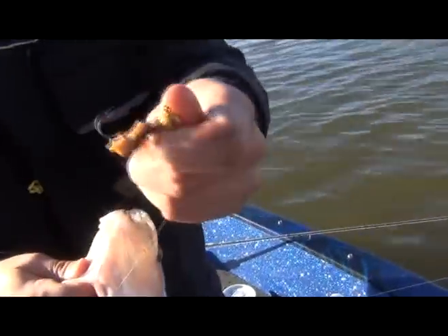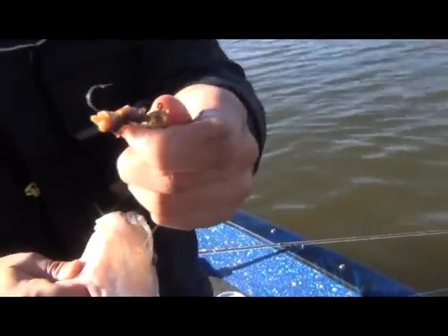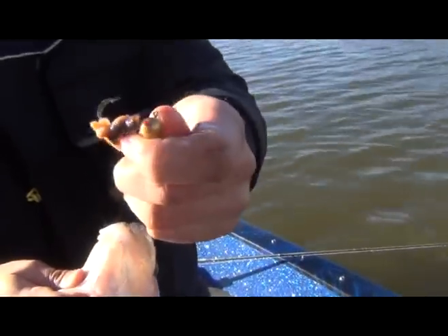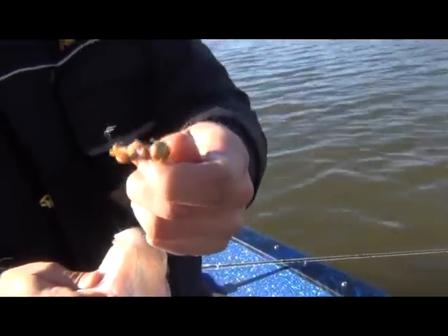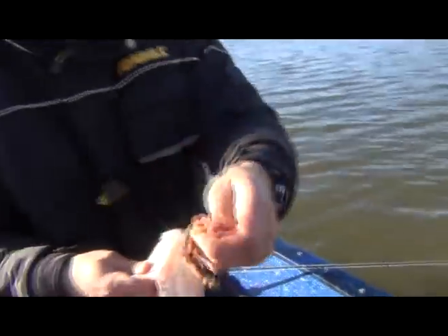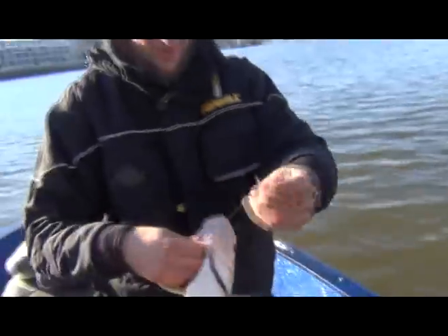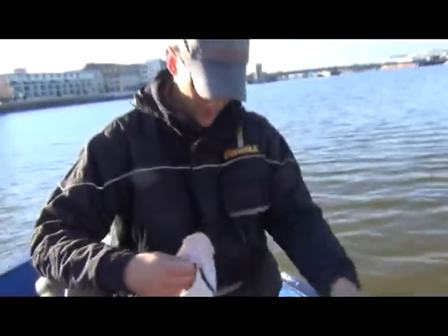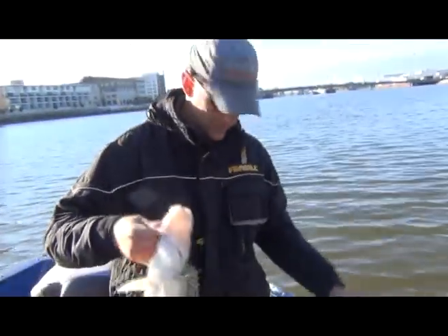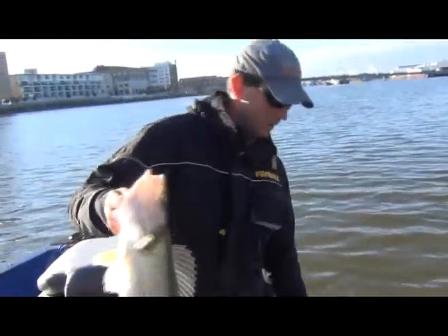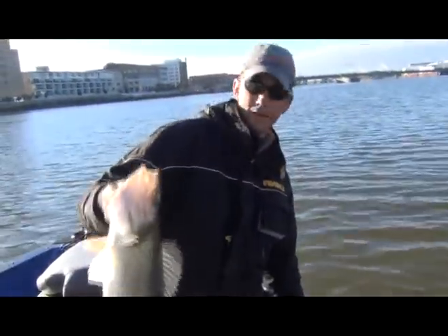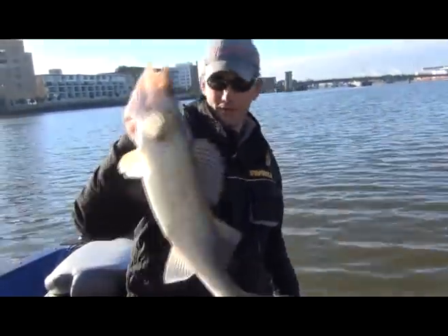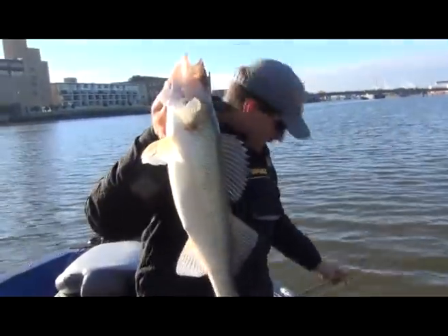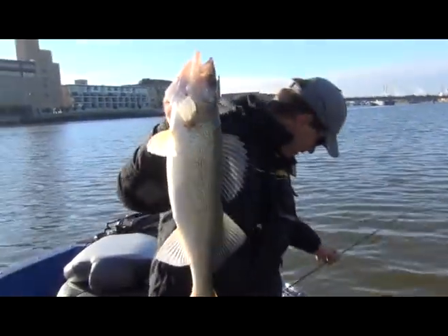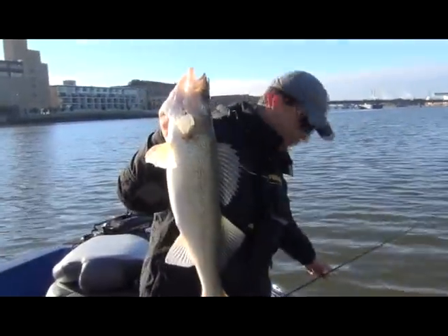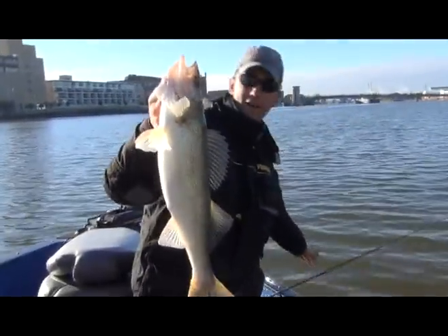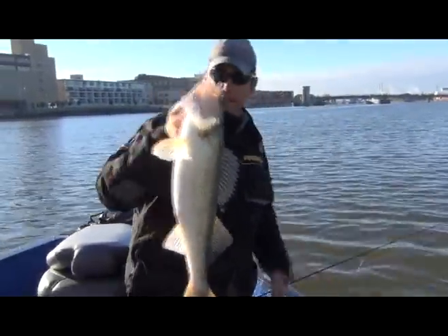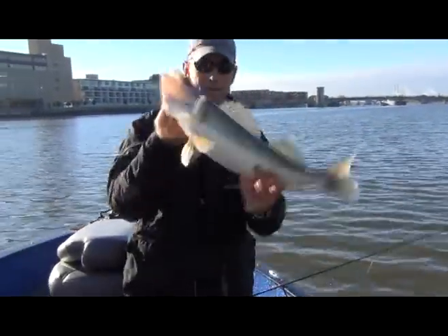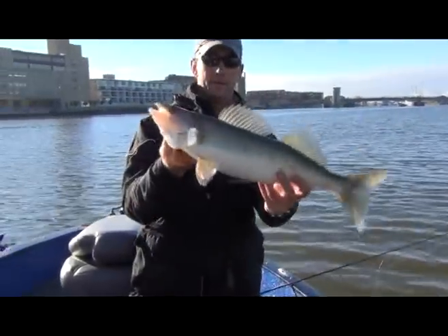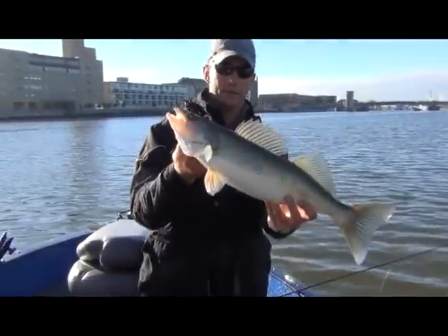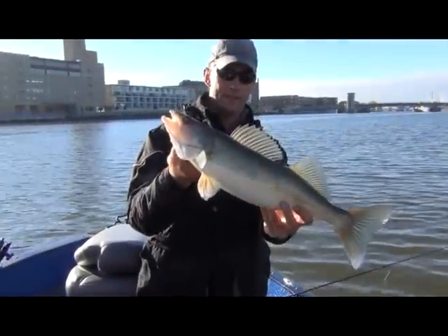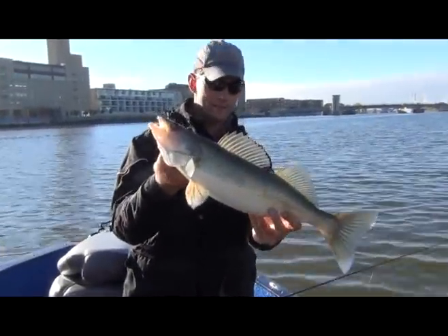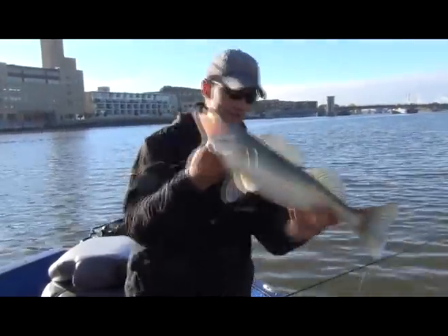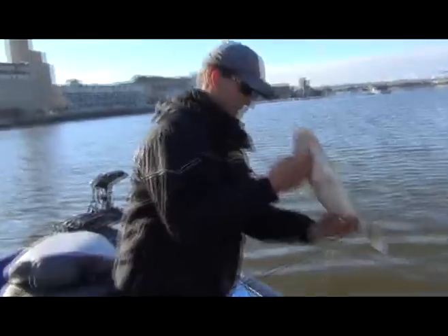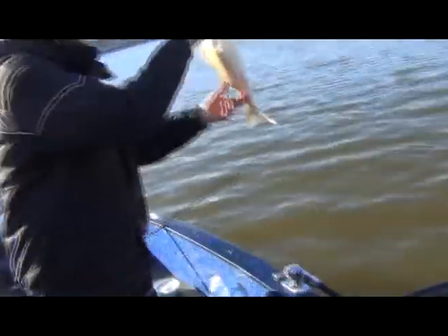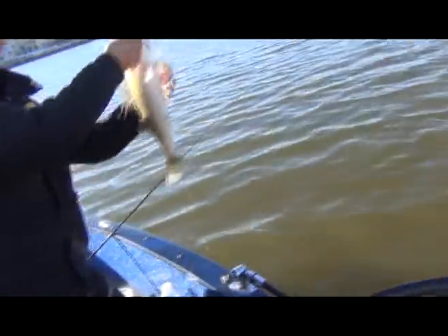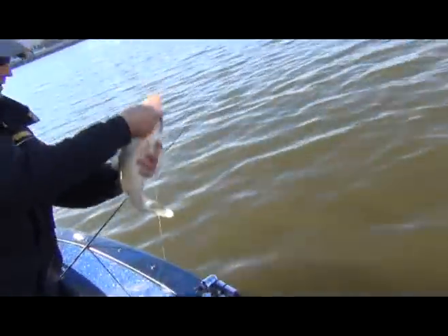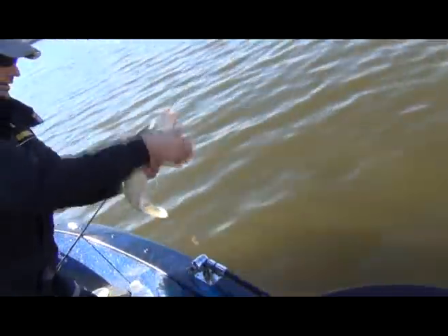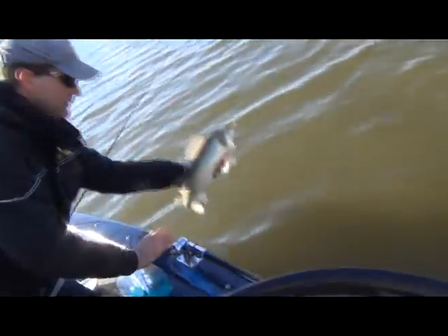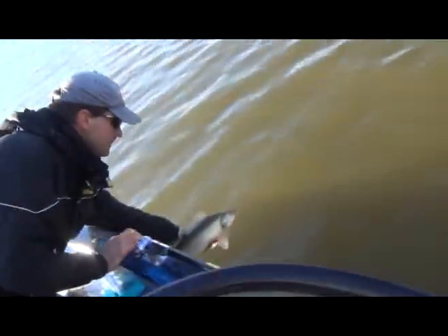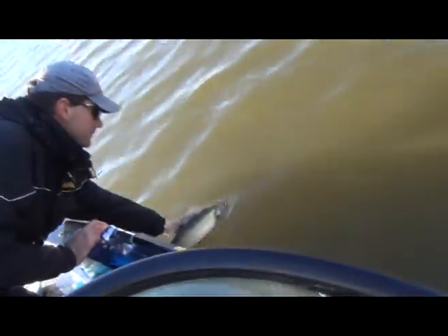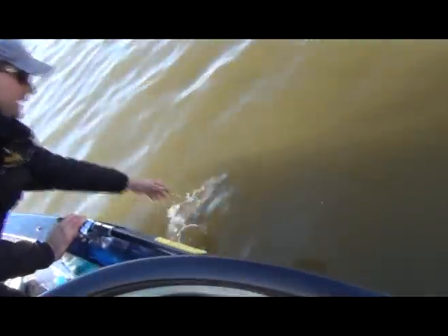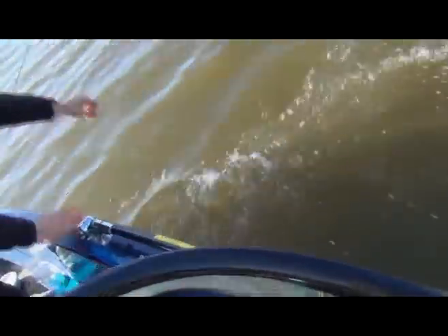I didn't necessarily expect to get anything on the crawler — we've got pretty cold water temps. The water temps are at 45 today, but a good way to start. I'm going to get him back and catch another one.